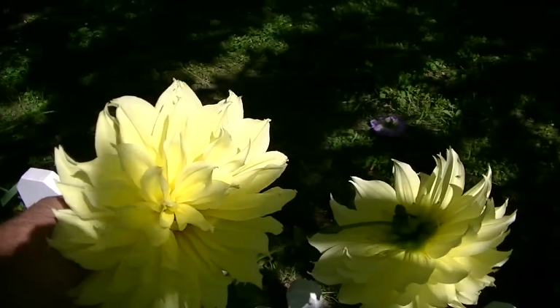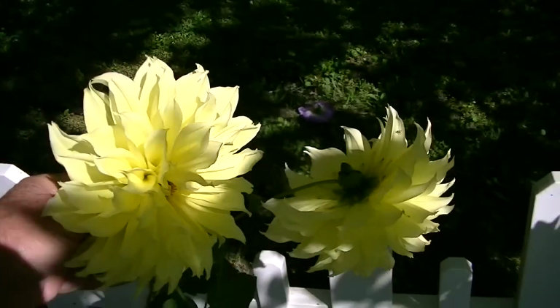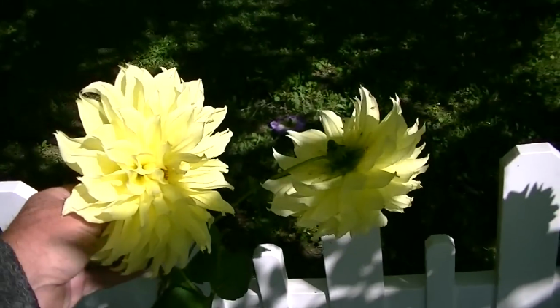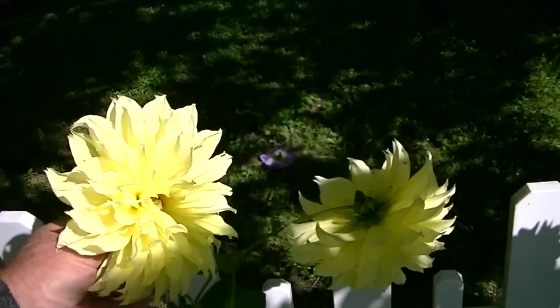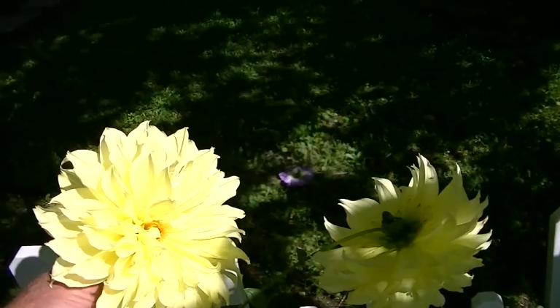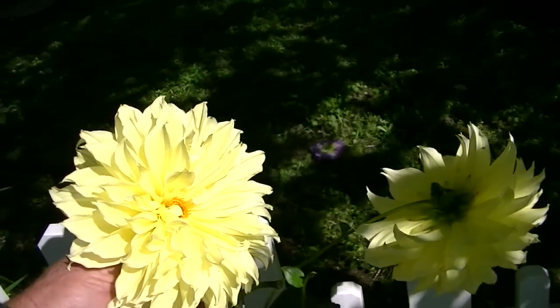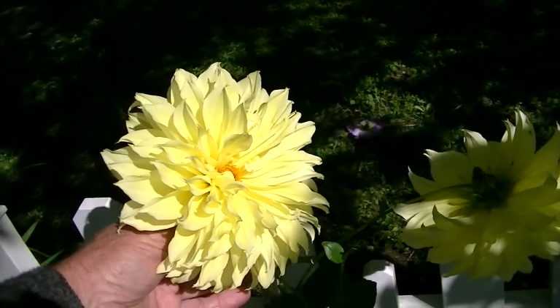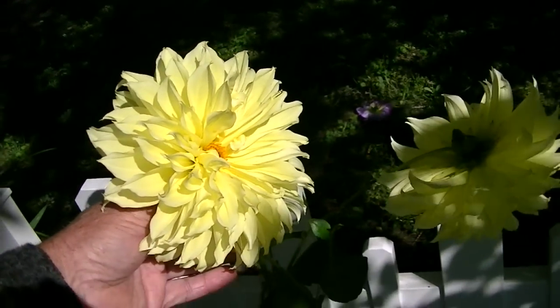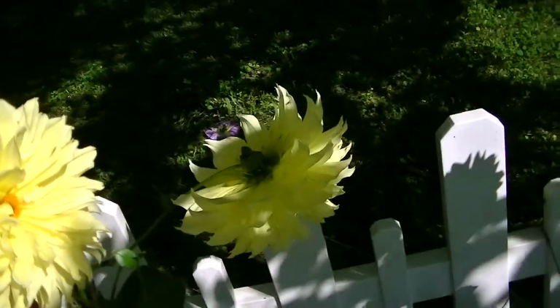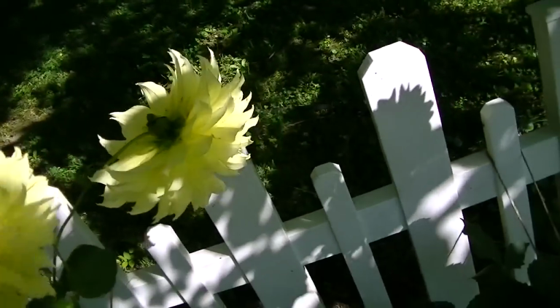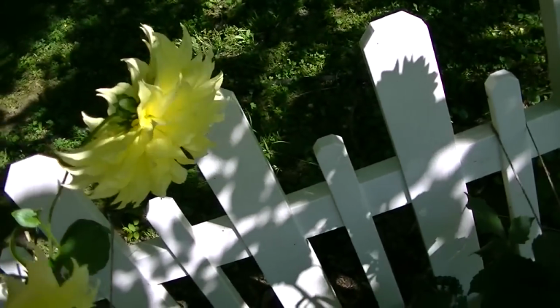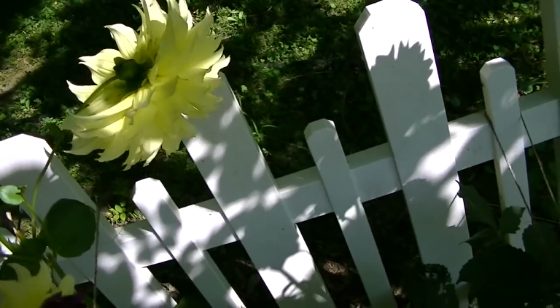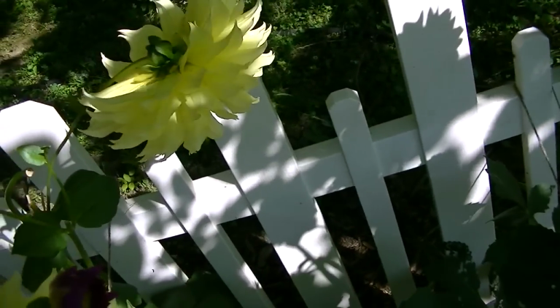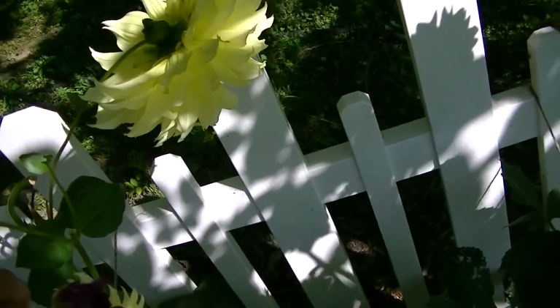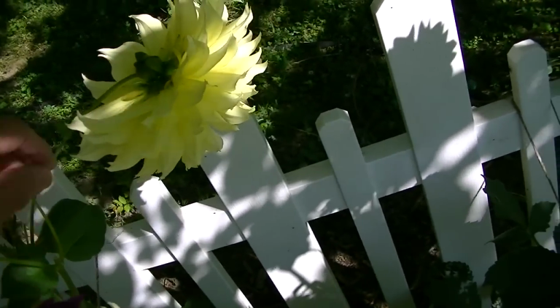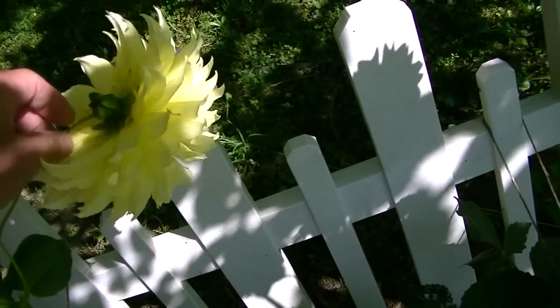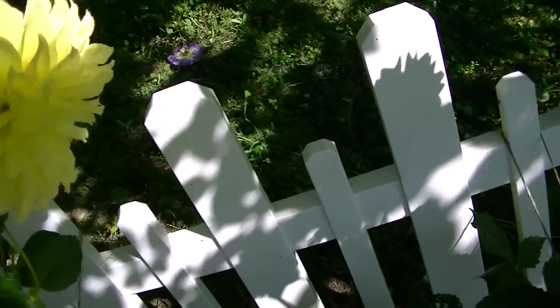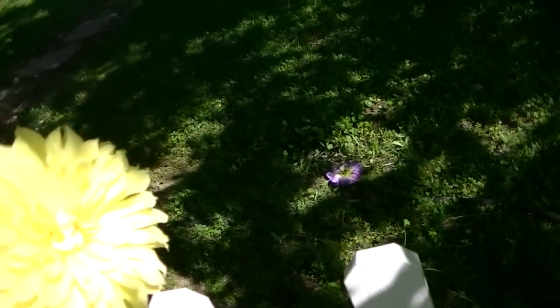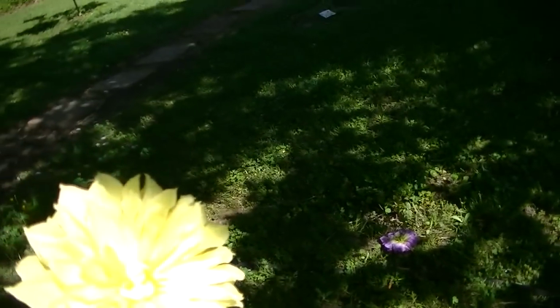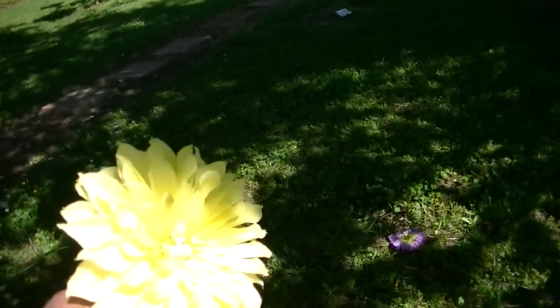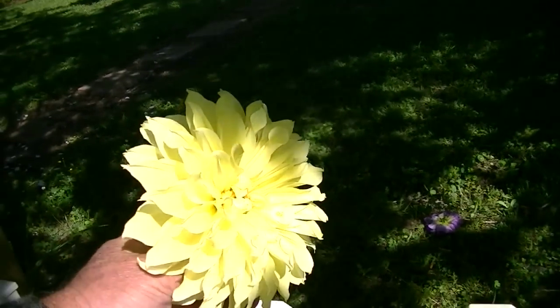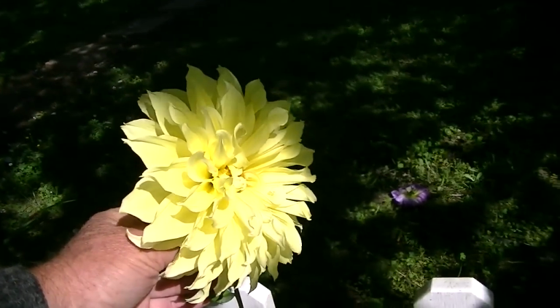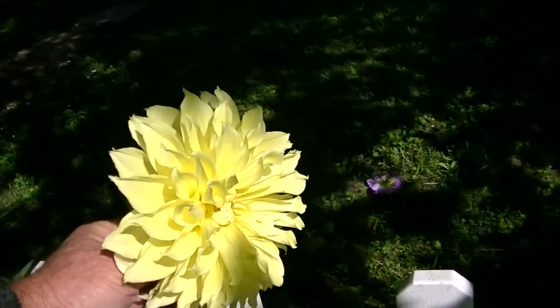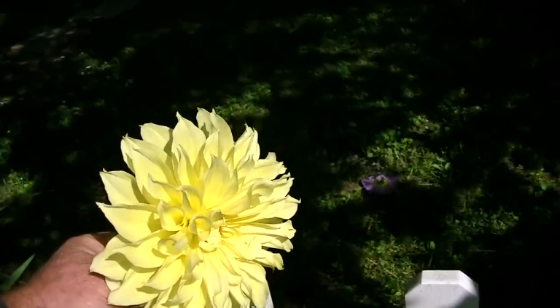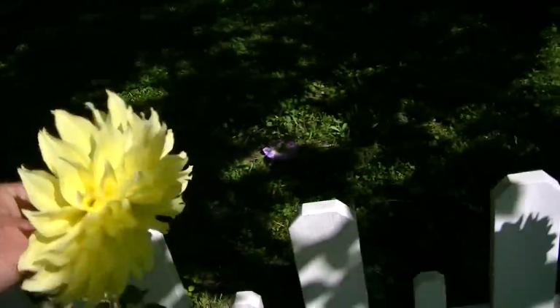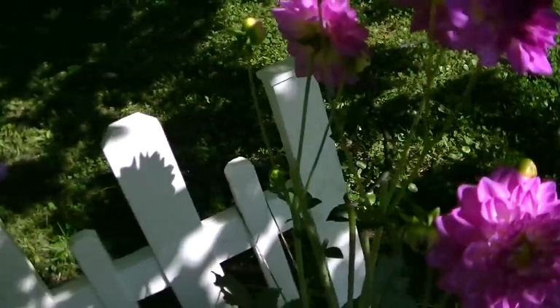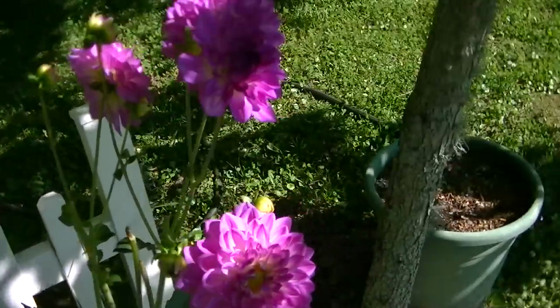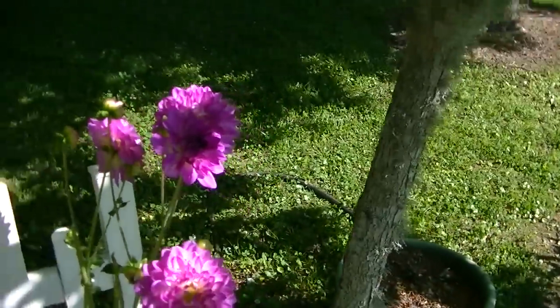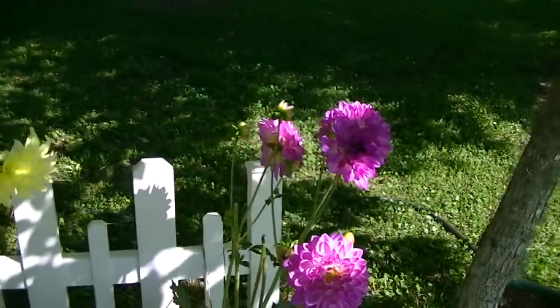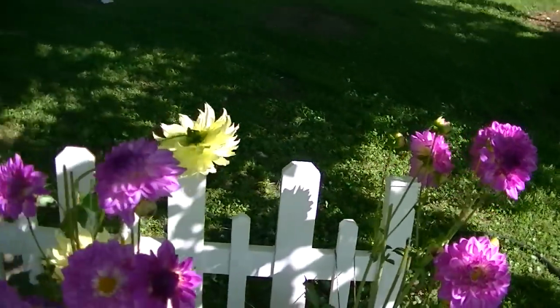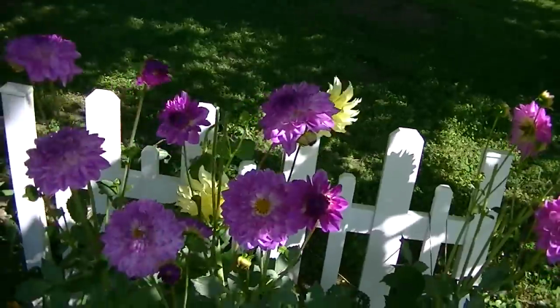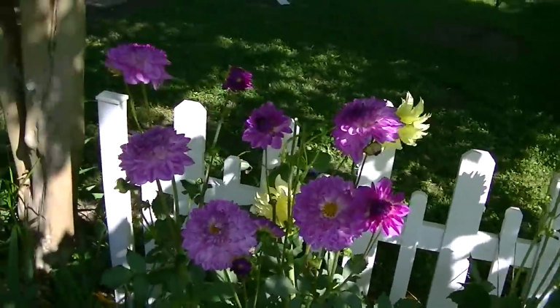Look at how huge that is — that one's broken, it got so big it broke! Look at how huge that is — that is a dahlia. Need to take that one inside. That's another just huge one. And then these purple ones are very pretty.